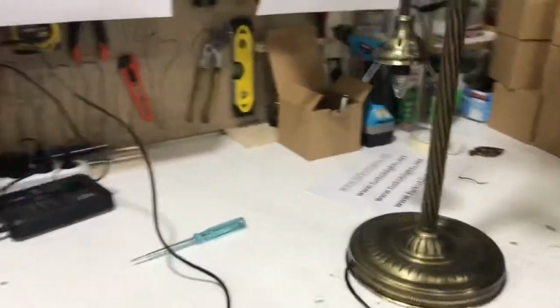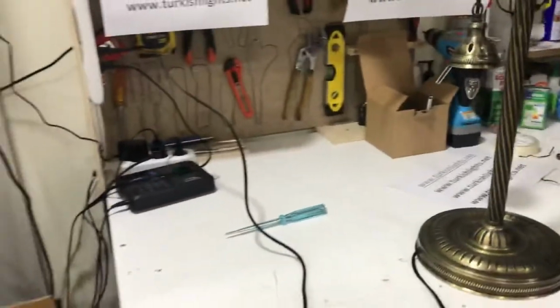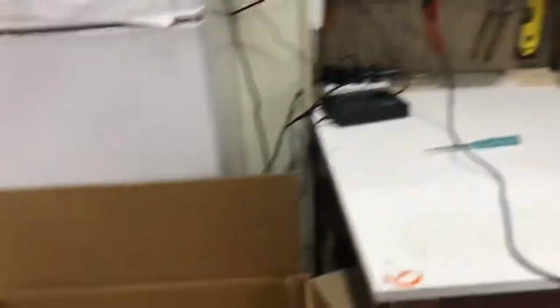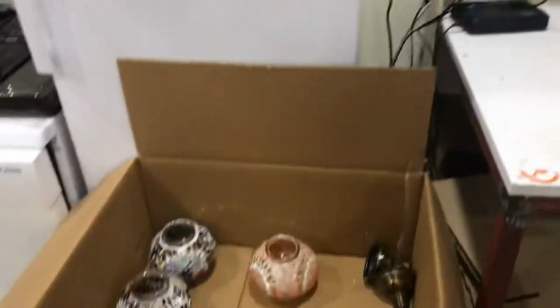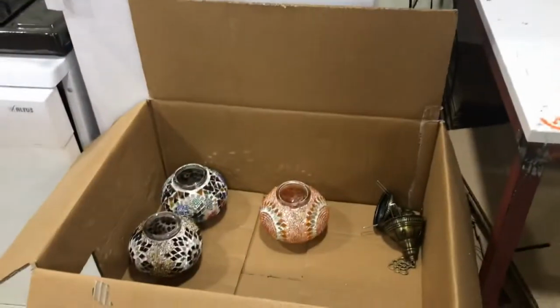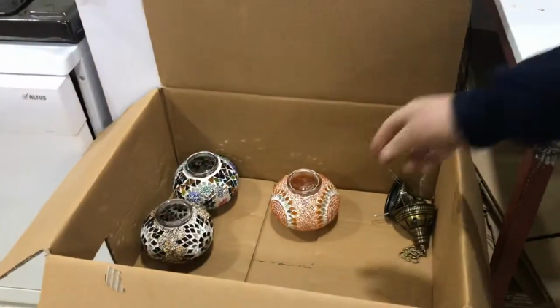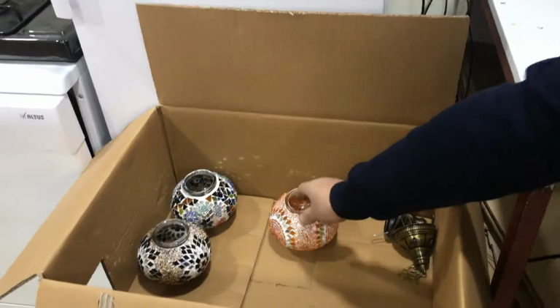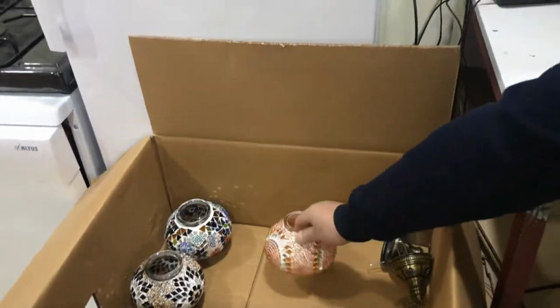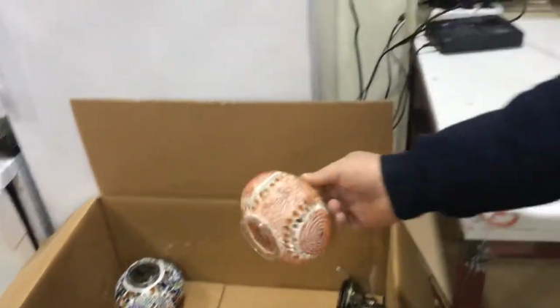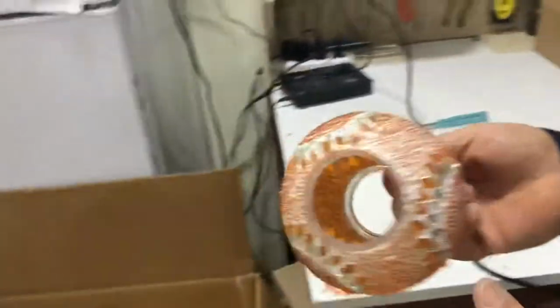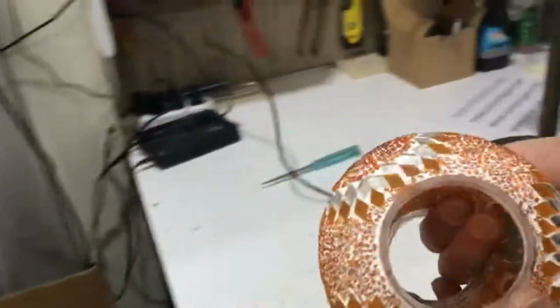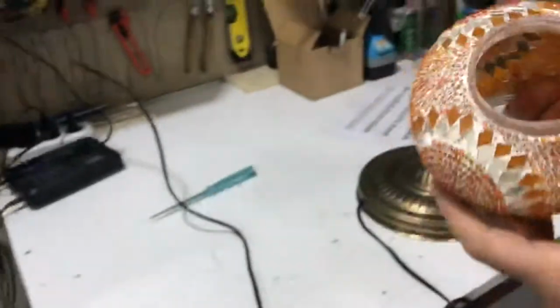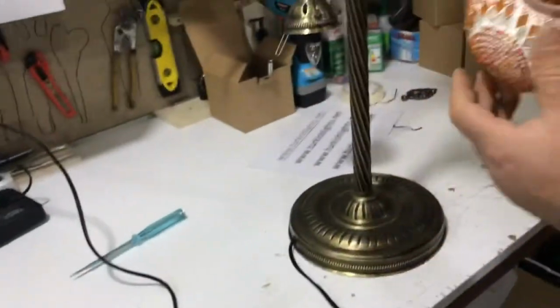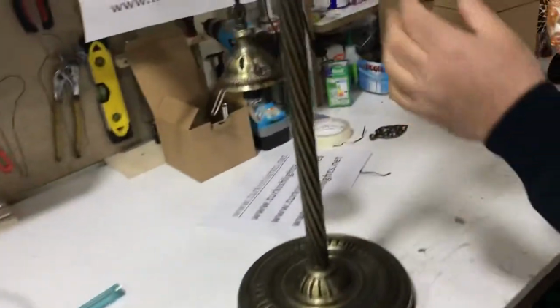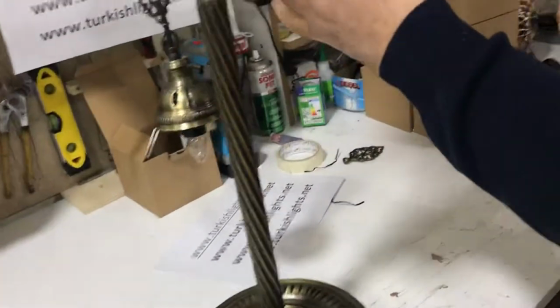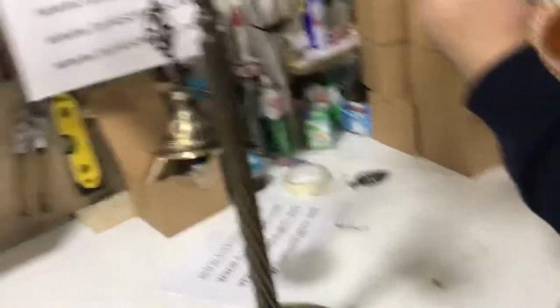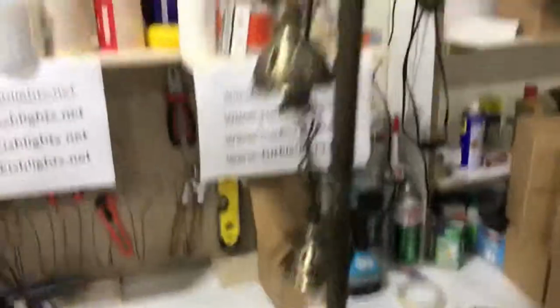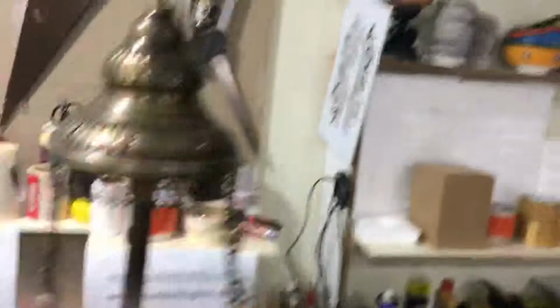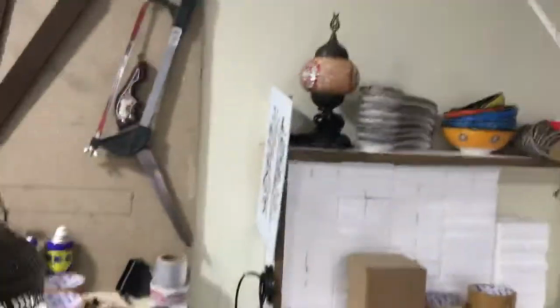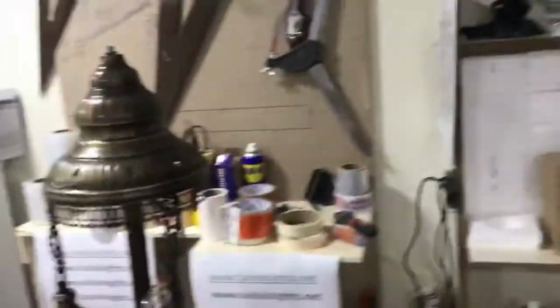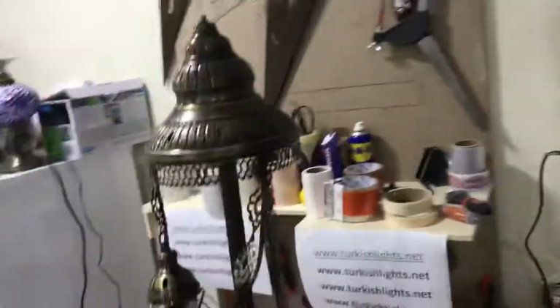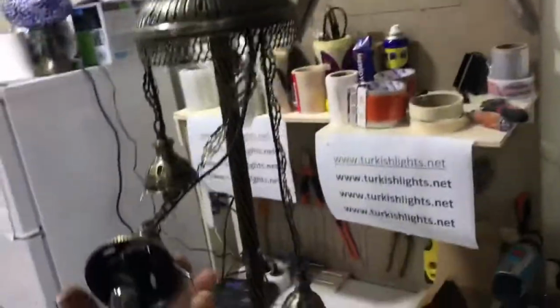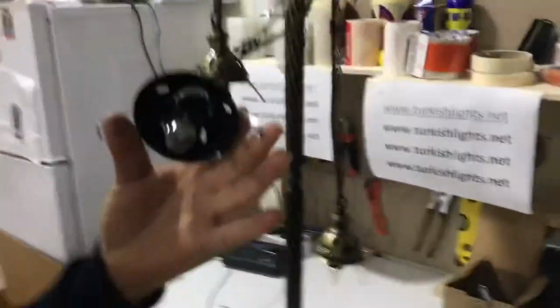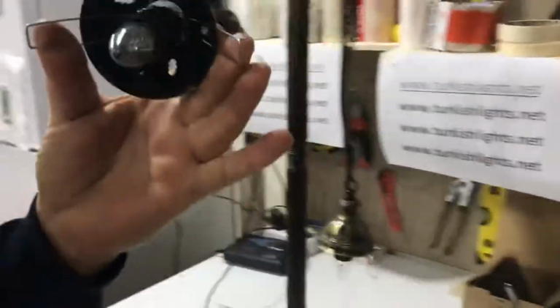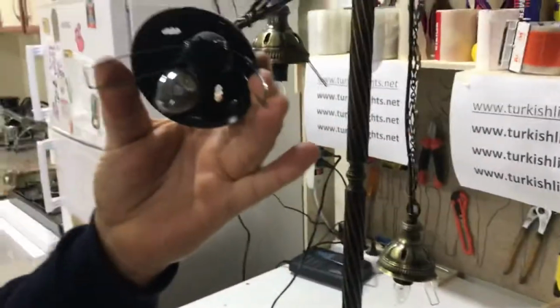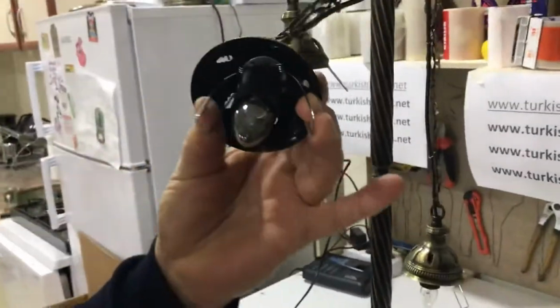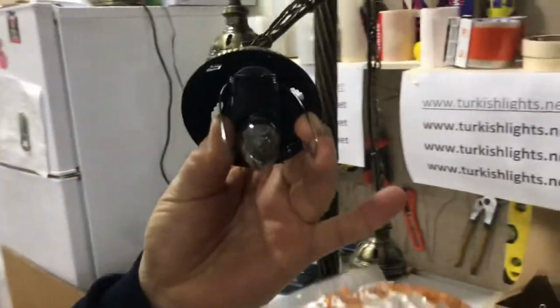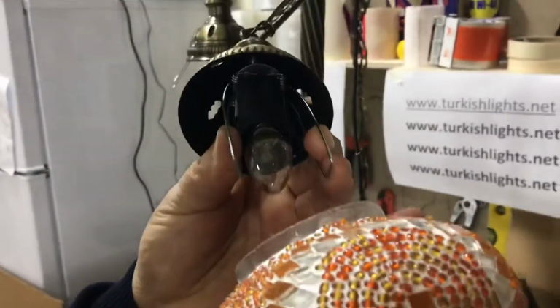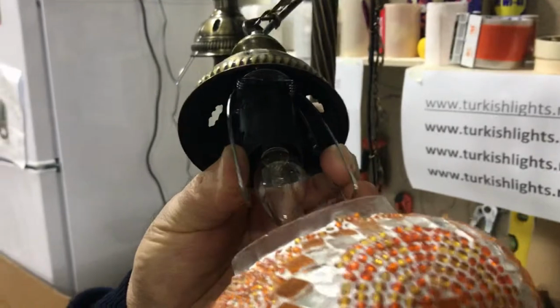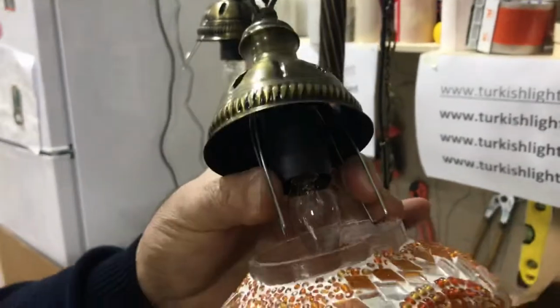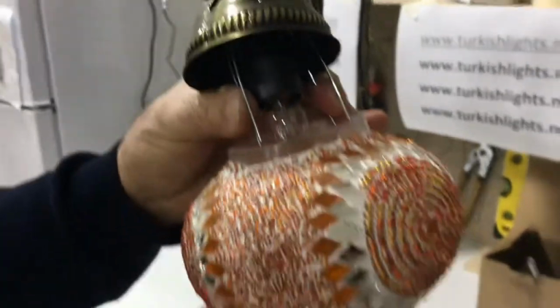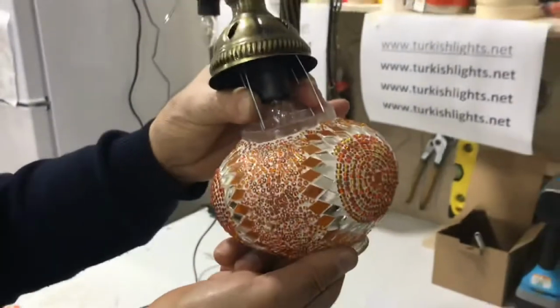Now we will put the globes. Hold the spring, slide it in slowly.